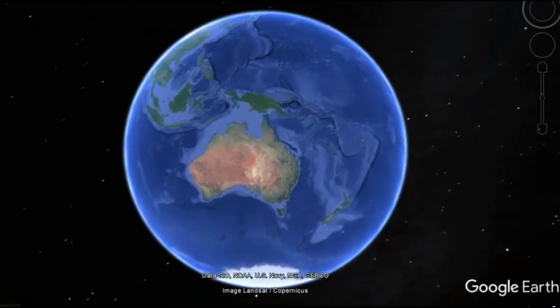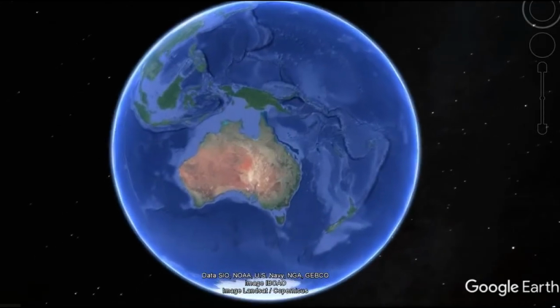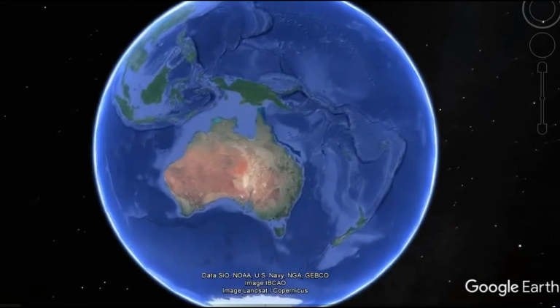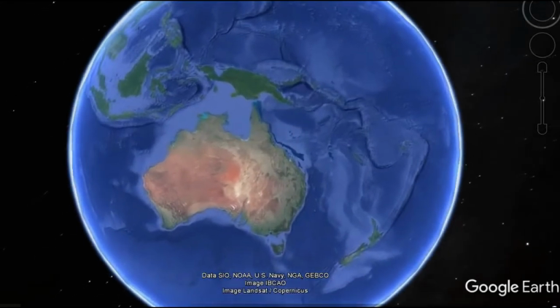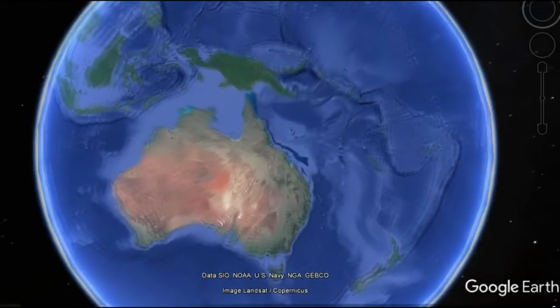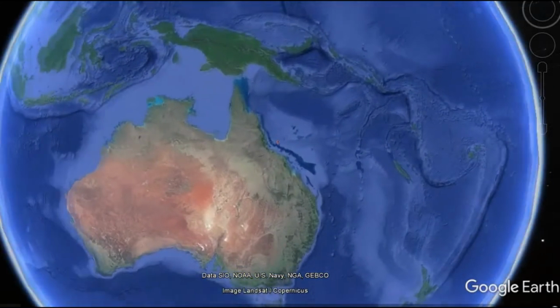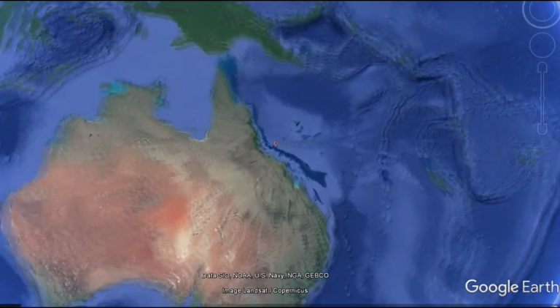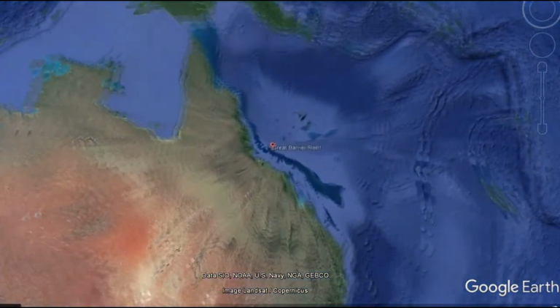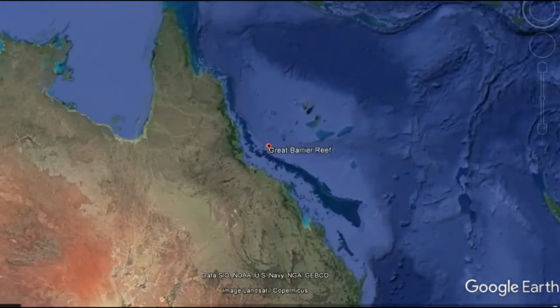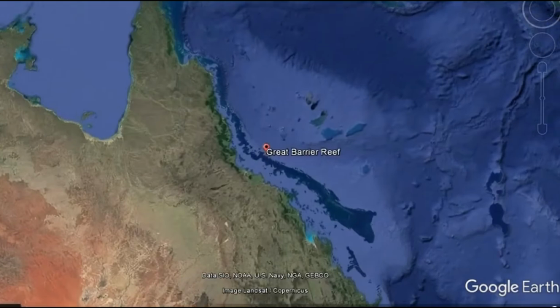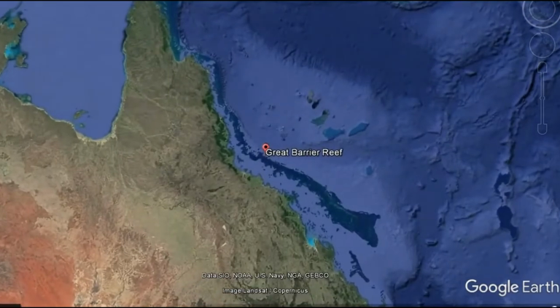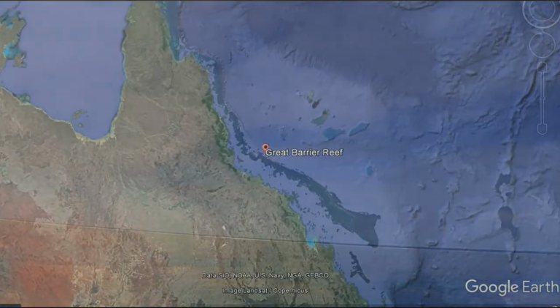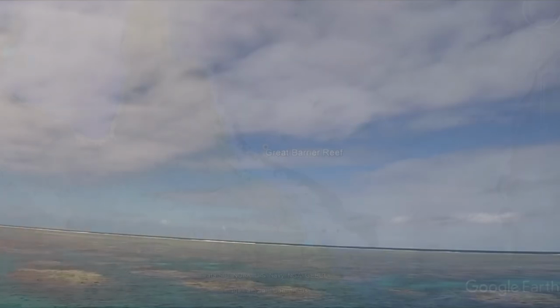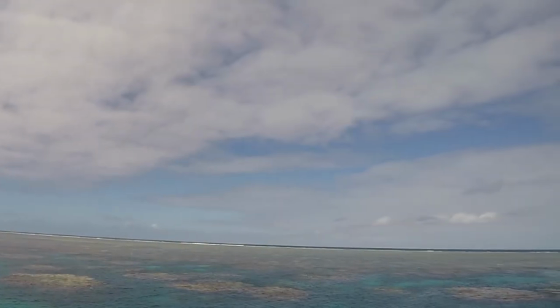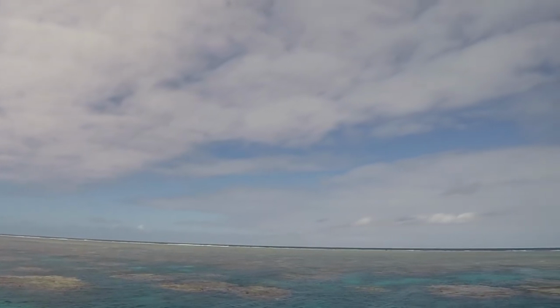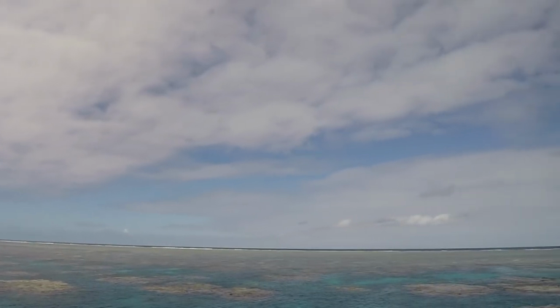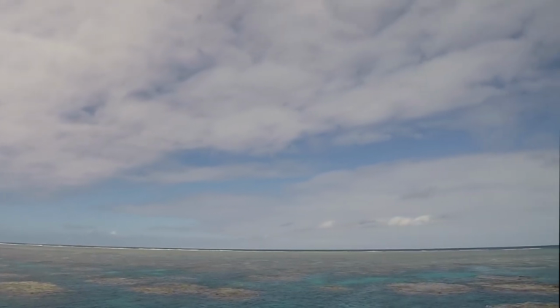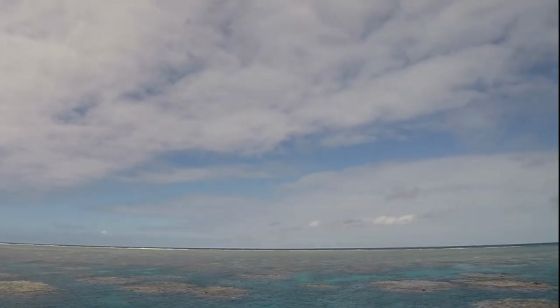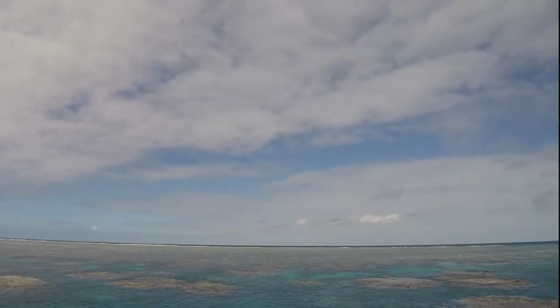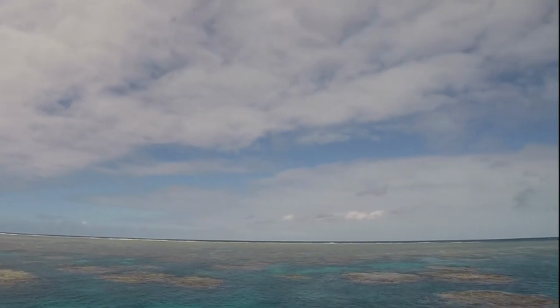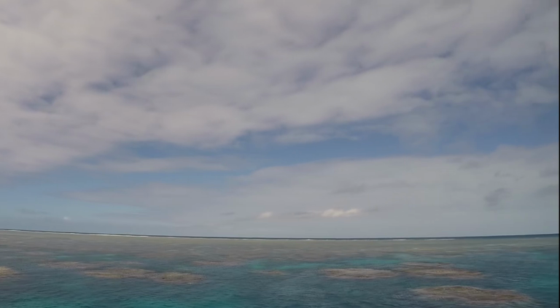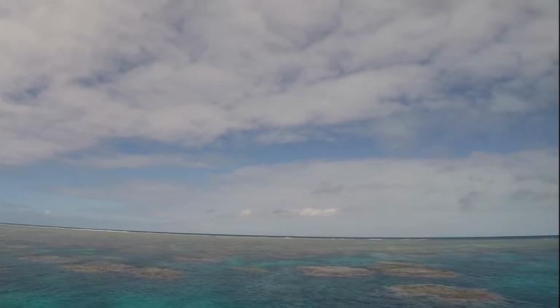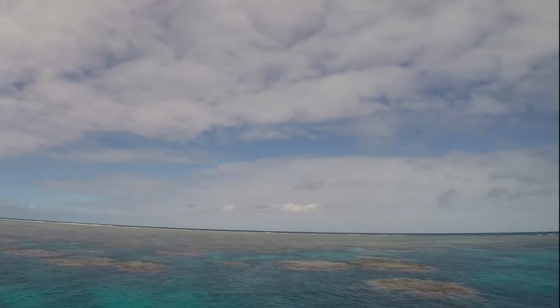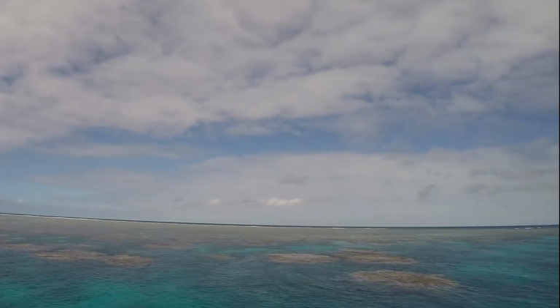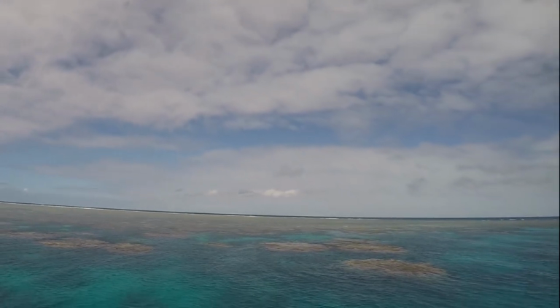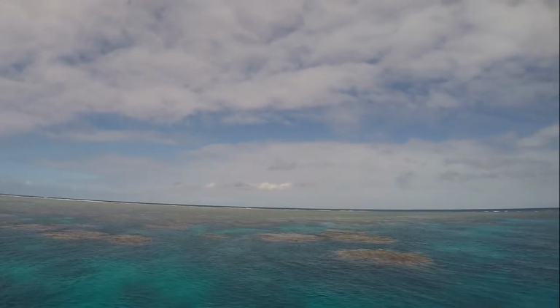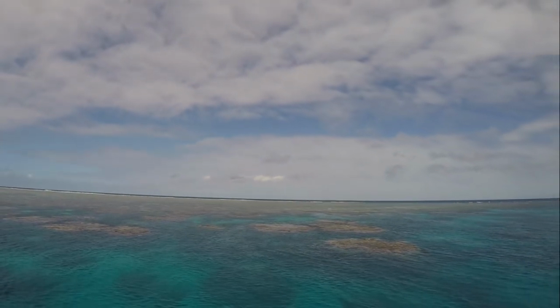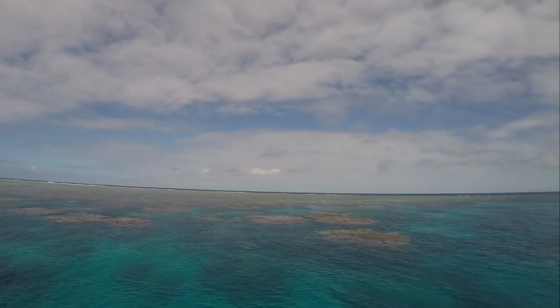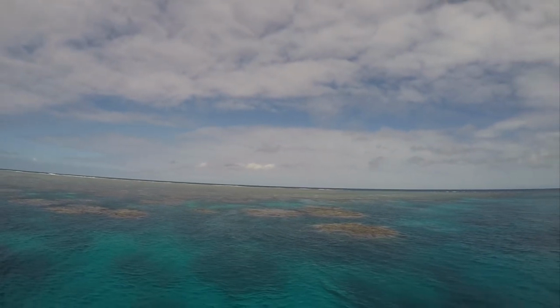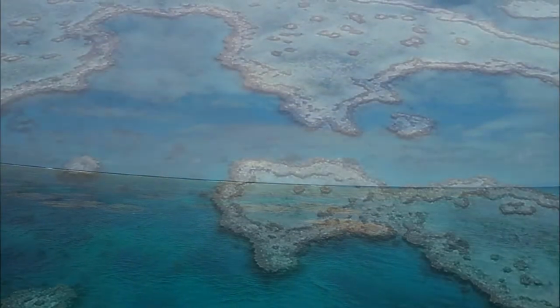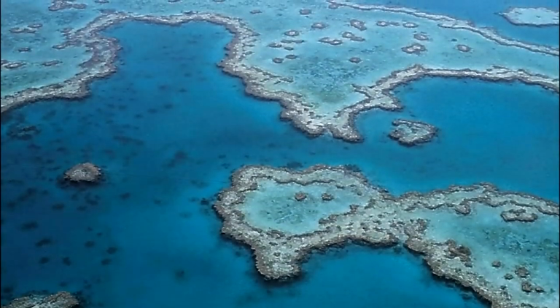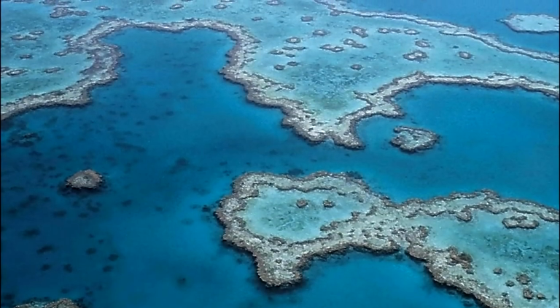The Great Barrier Reef is located on the northeastern coast of Queensland, Australia. It is about 500 million years old, but its modern state was formed 8,000 years ago, developing after the last ice age.